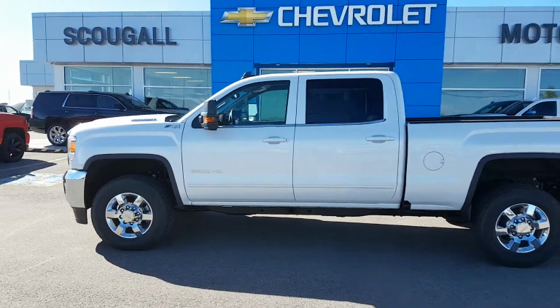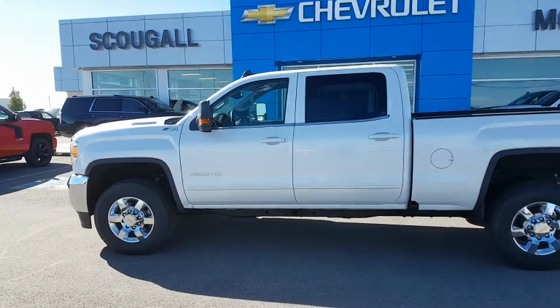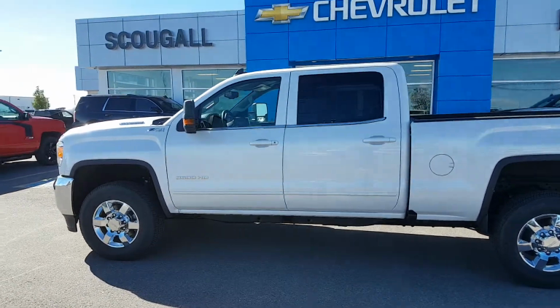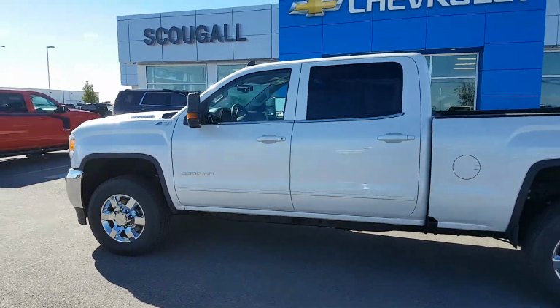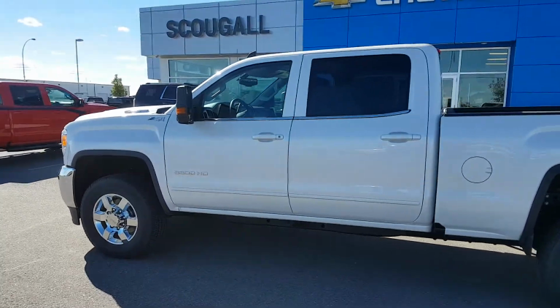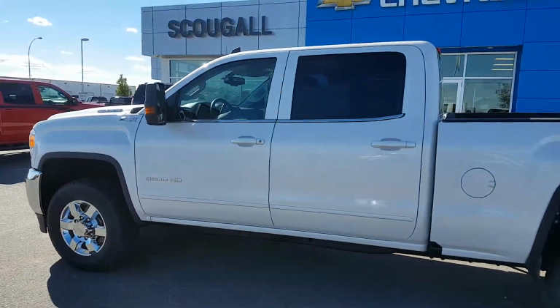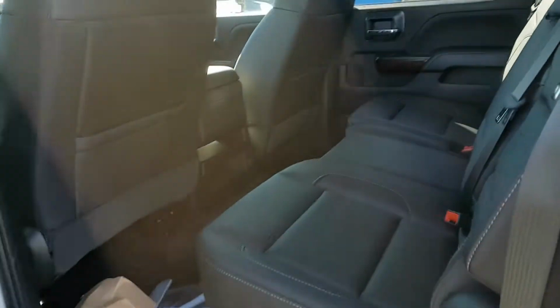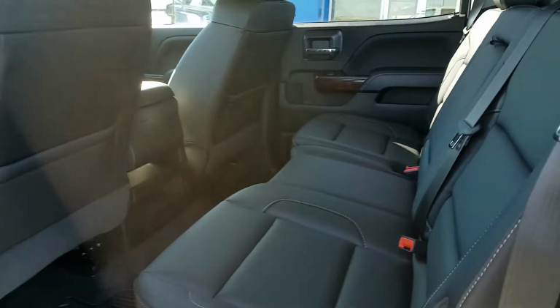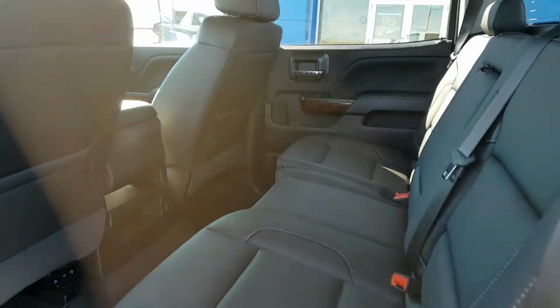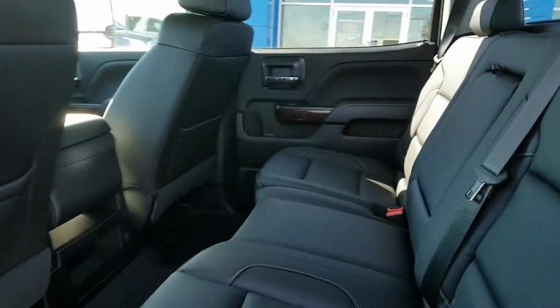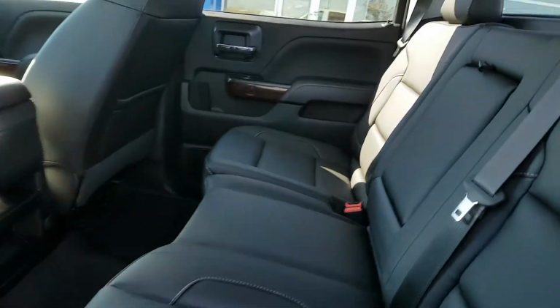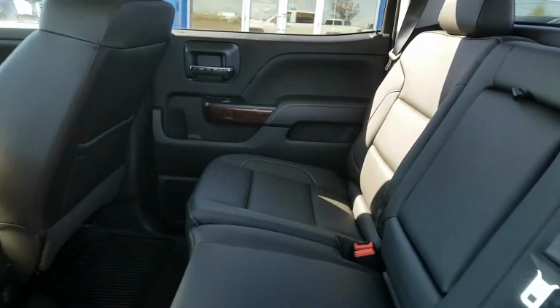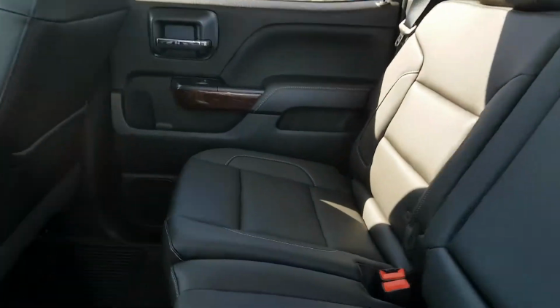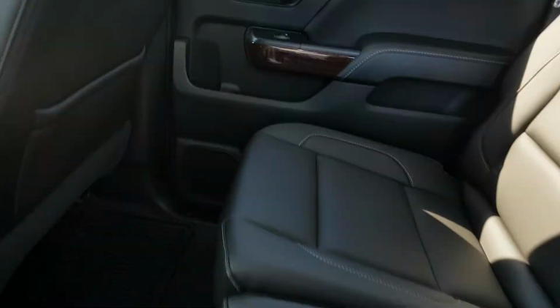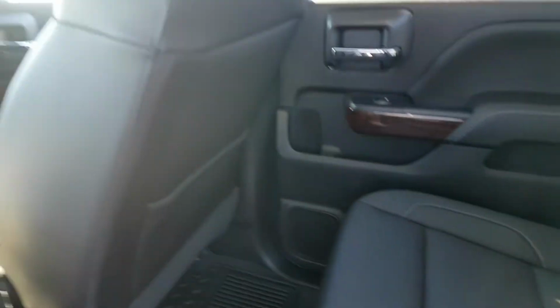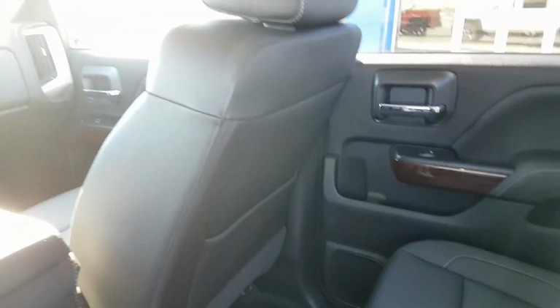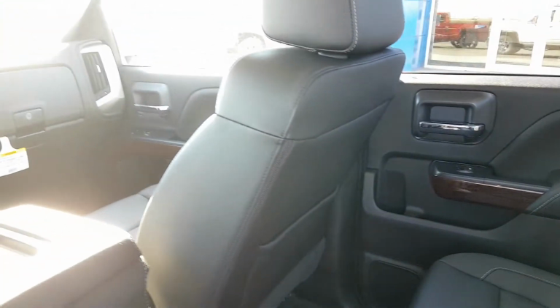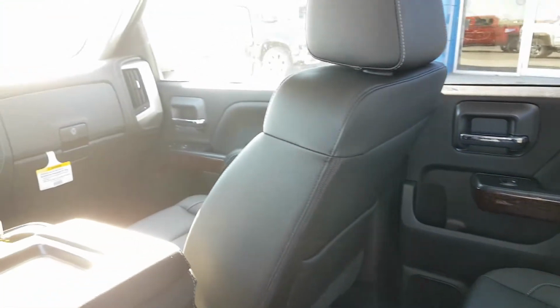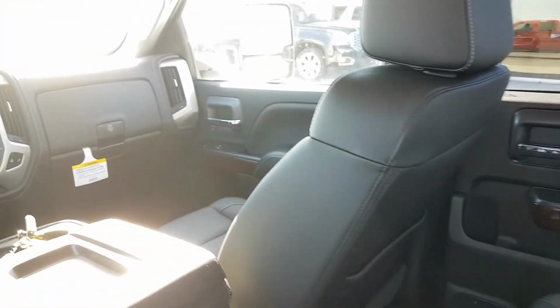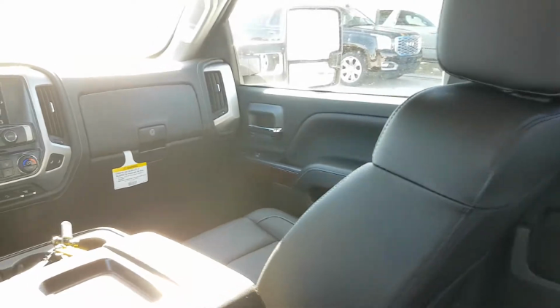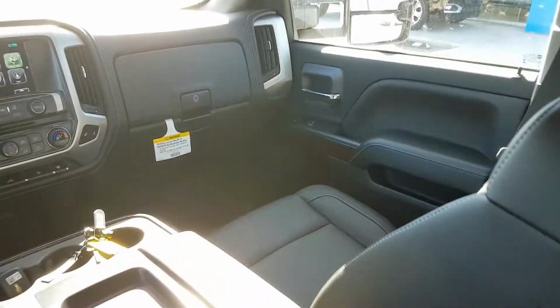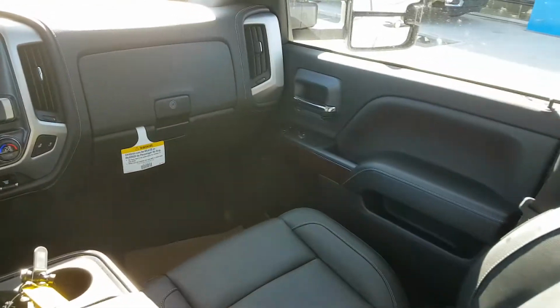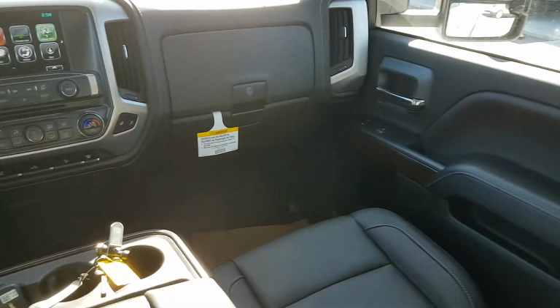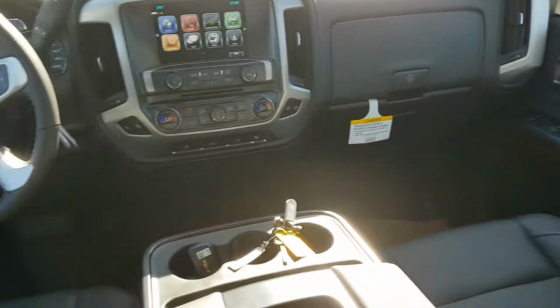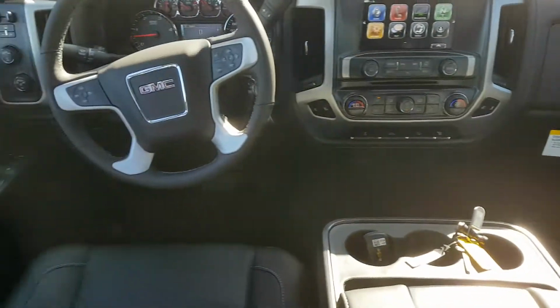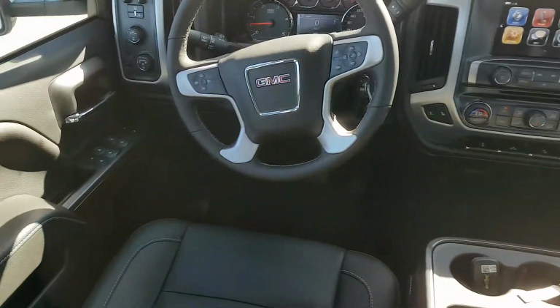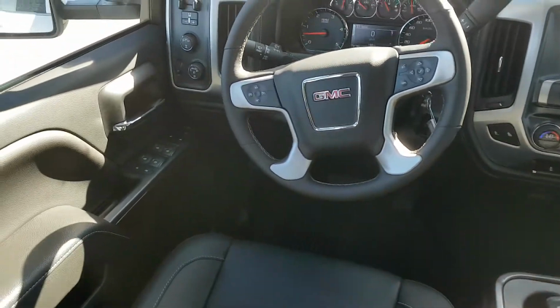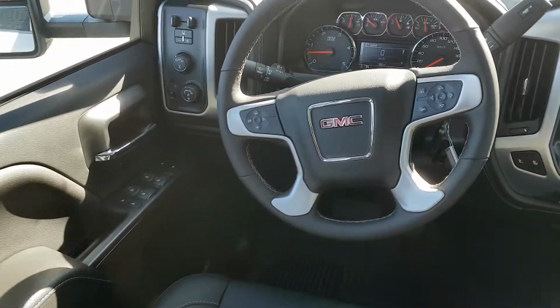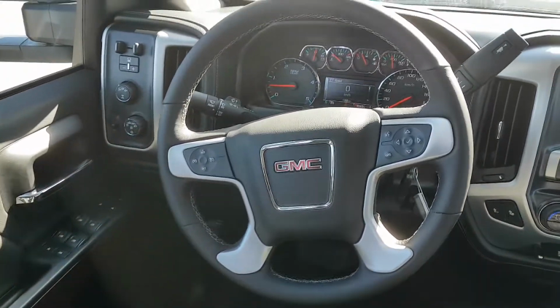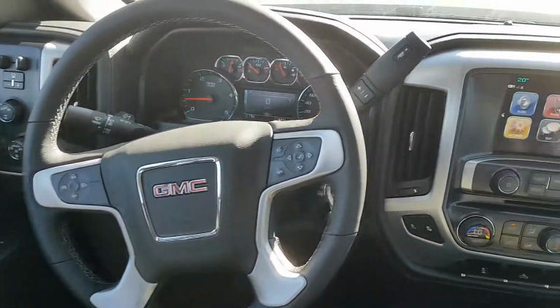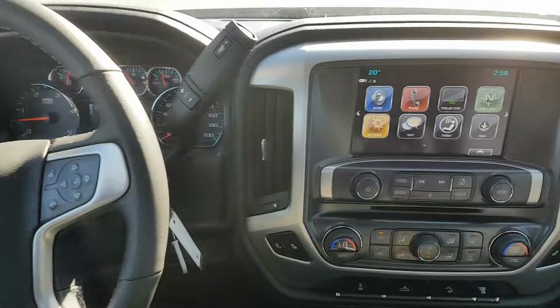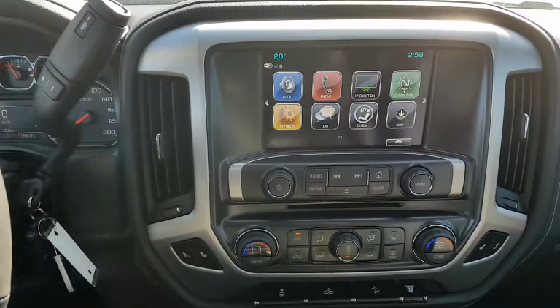The truck is listed for just over $80,000. If you're in the market for a 1 ton diesel, you don't want to wait. Give us a call today at Schuylkill Motors, 403-553-3311, or visit us on the web at SchuylkillMotors.com.